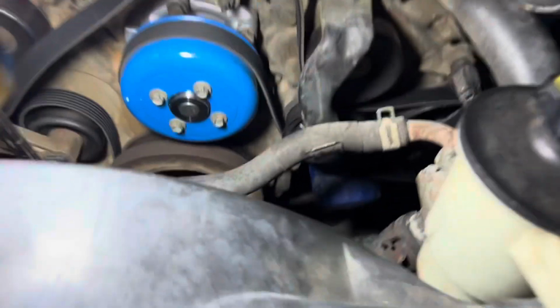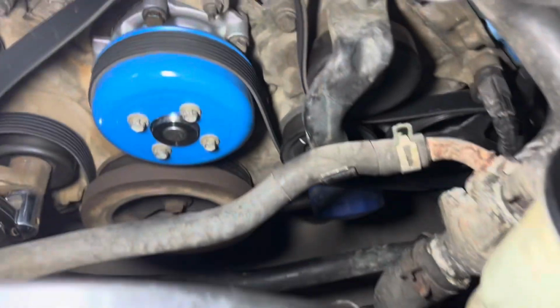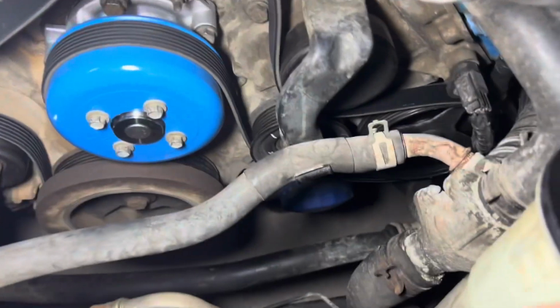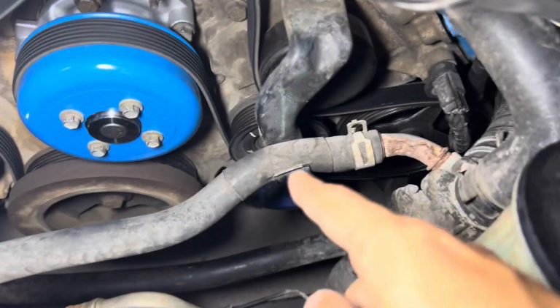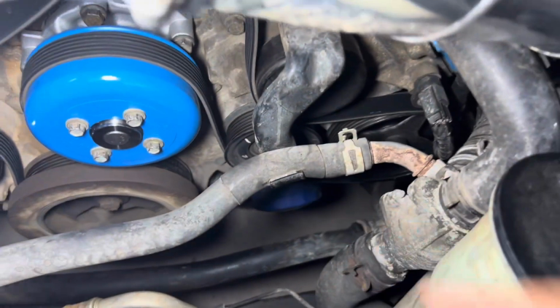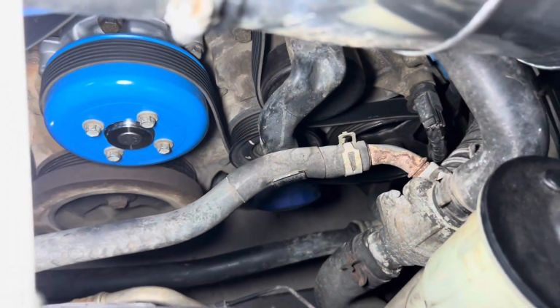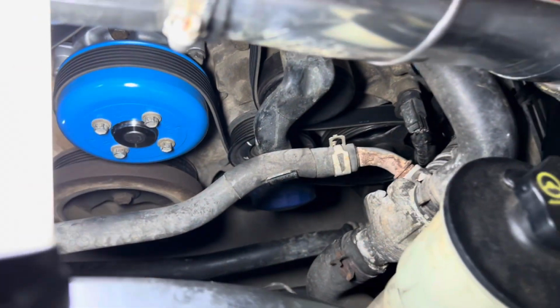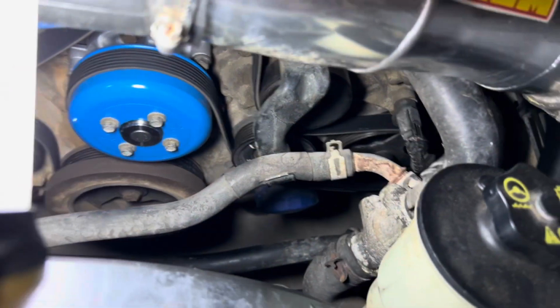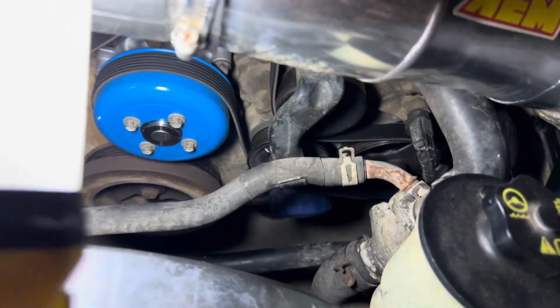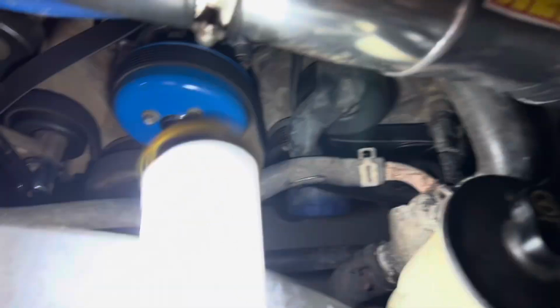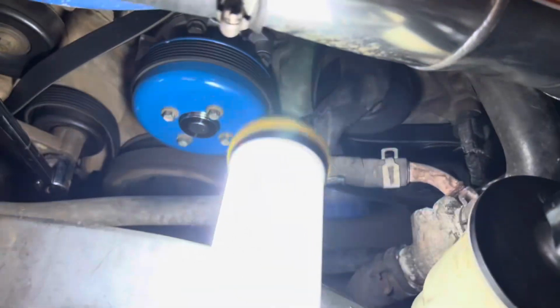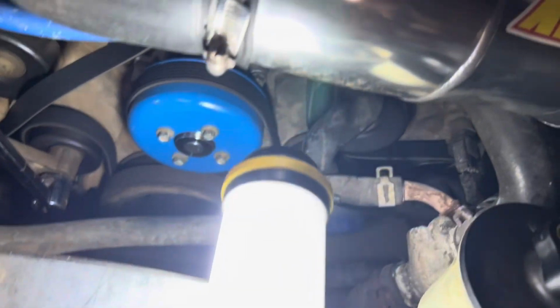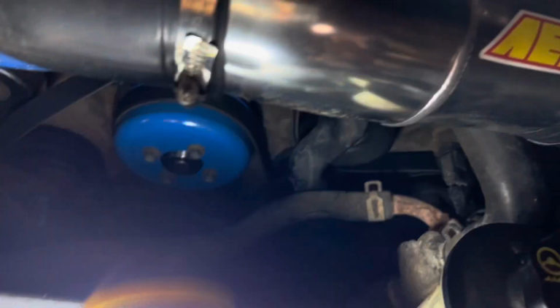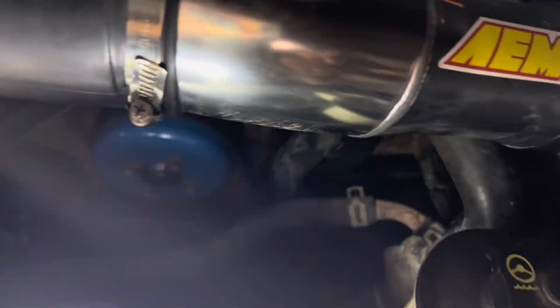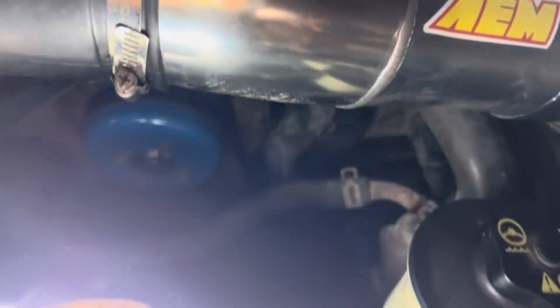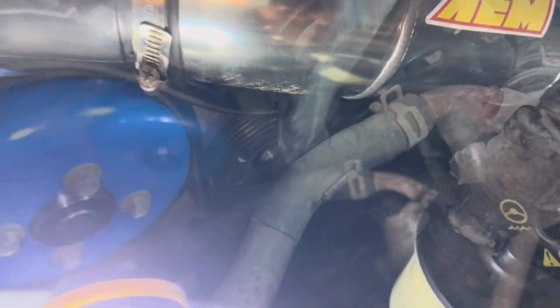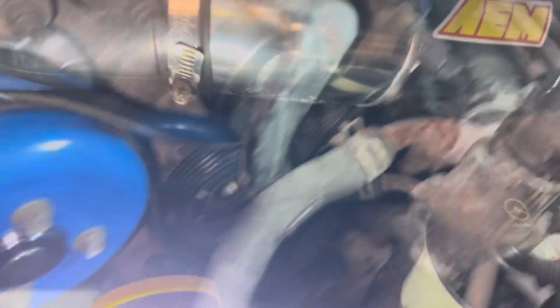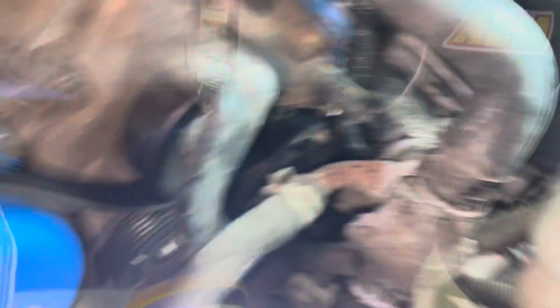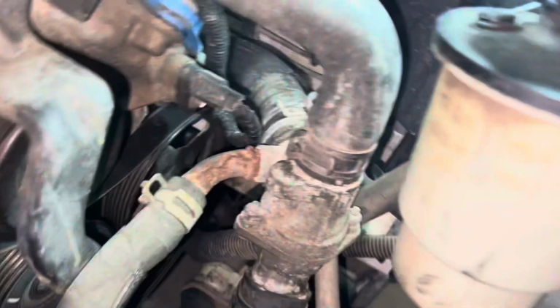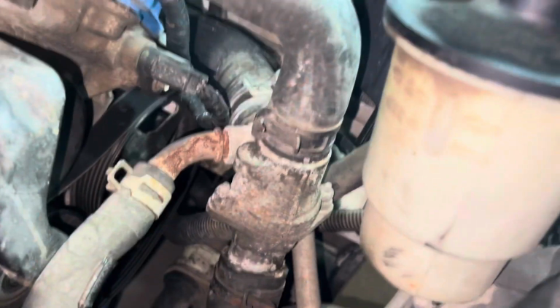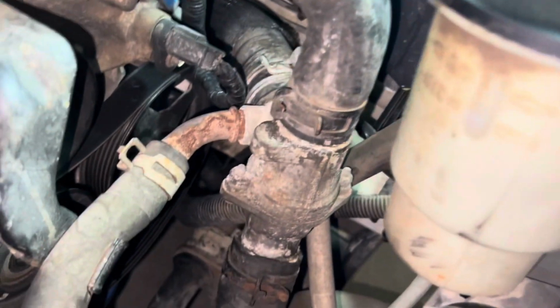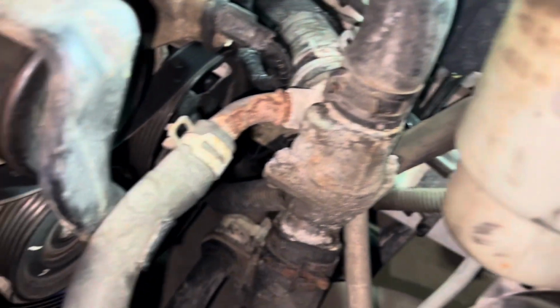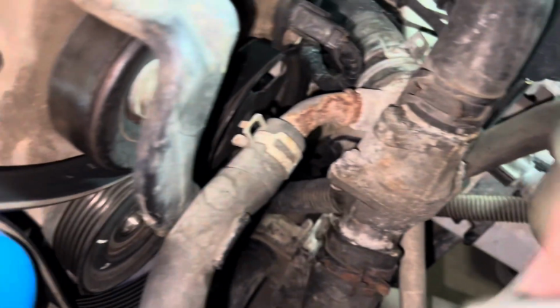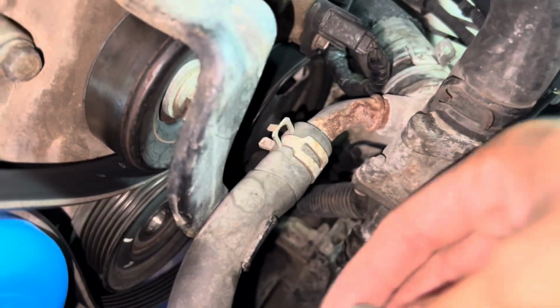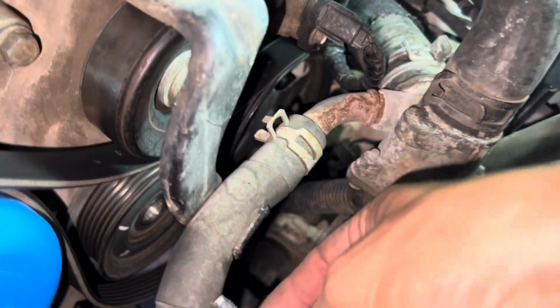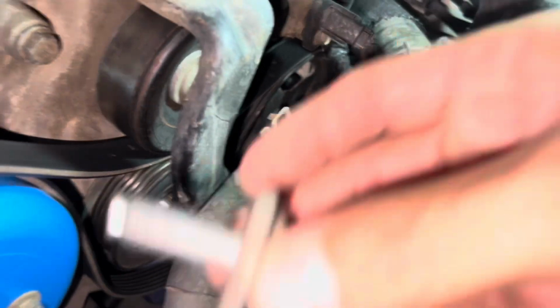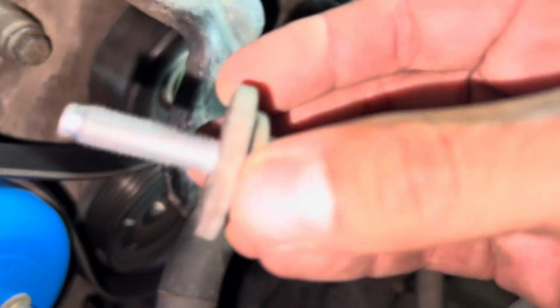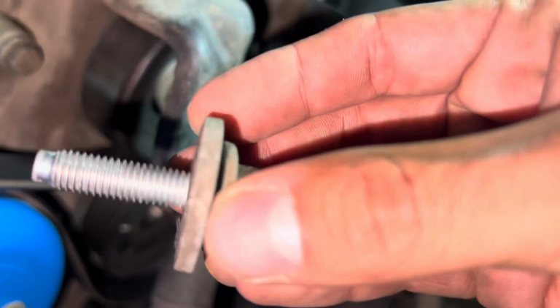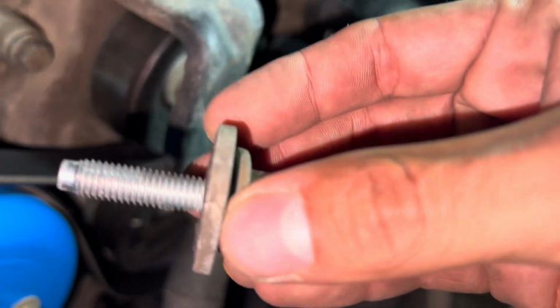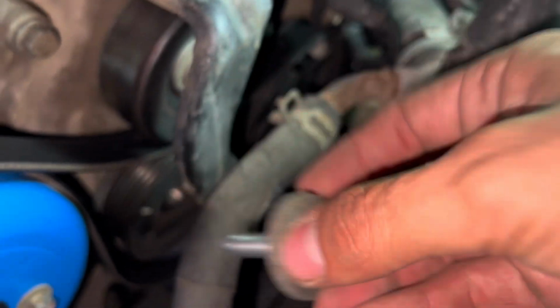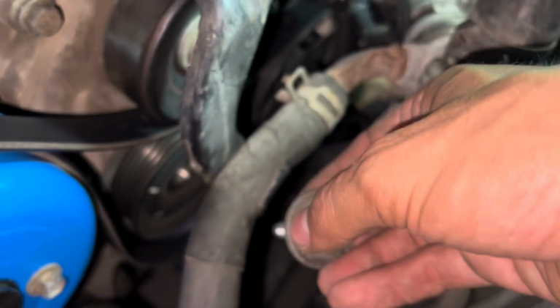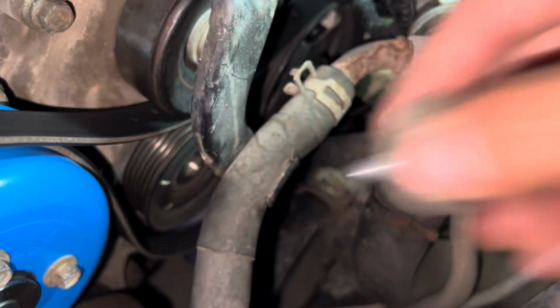Remember, that one's a 13. I'm going to take it off. This is basically a bolt like this — it comes off.